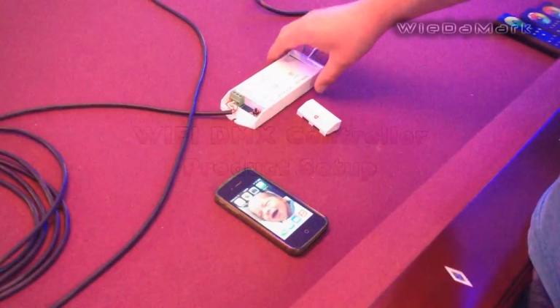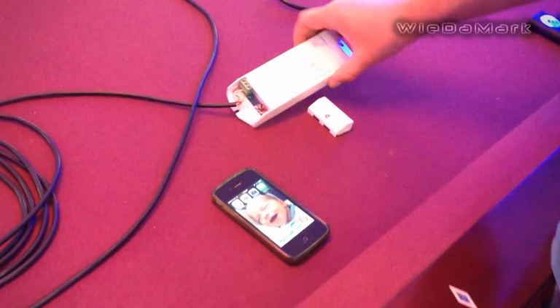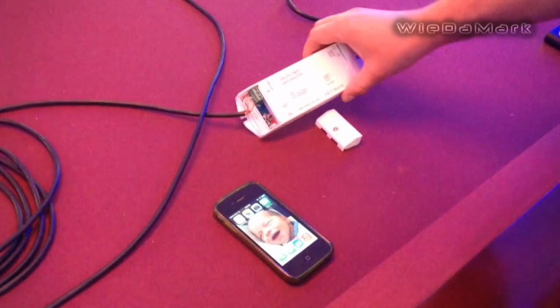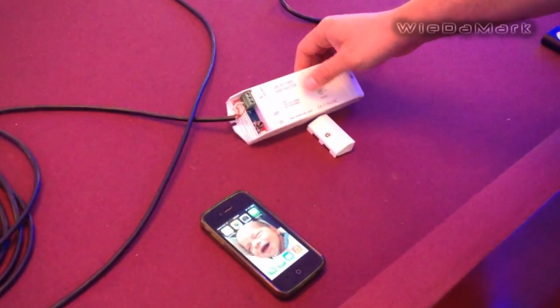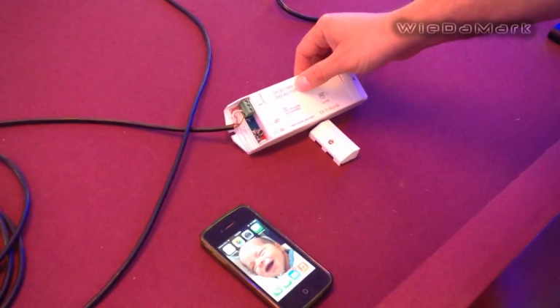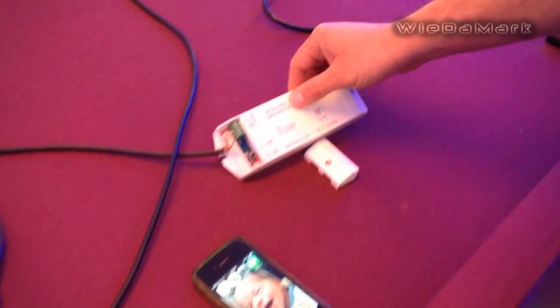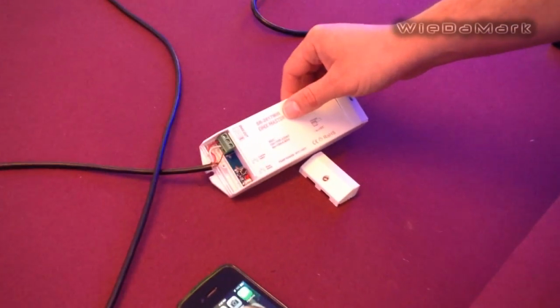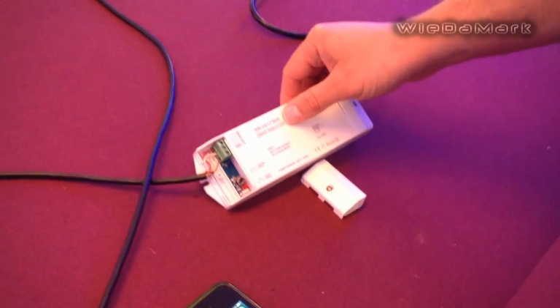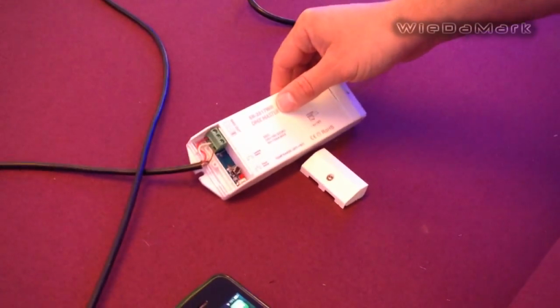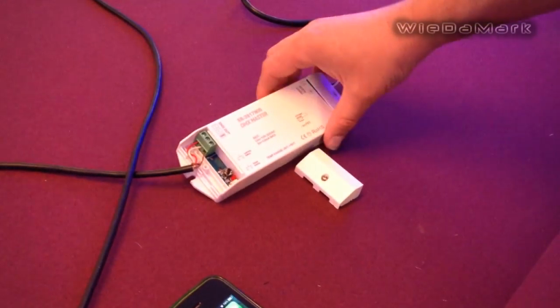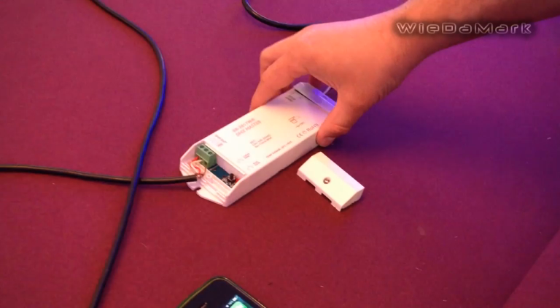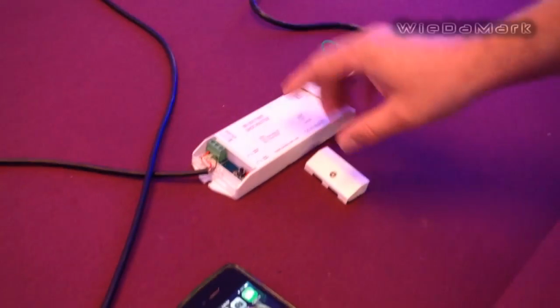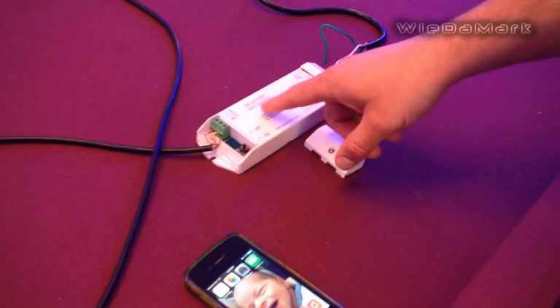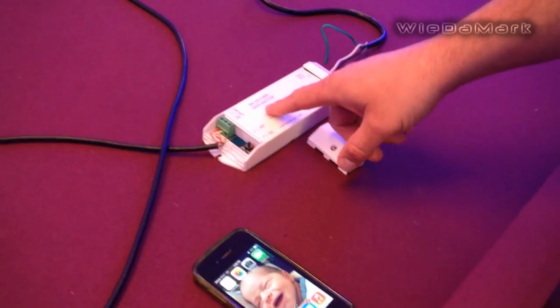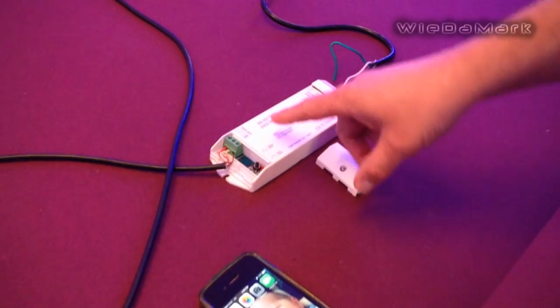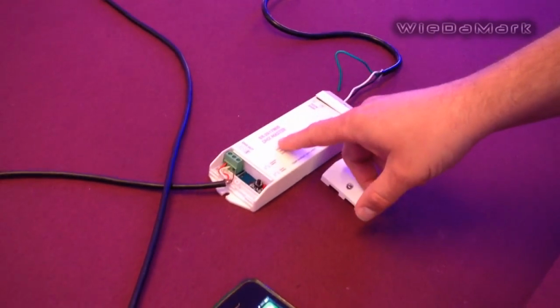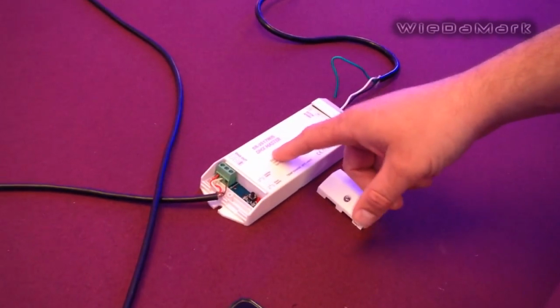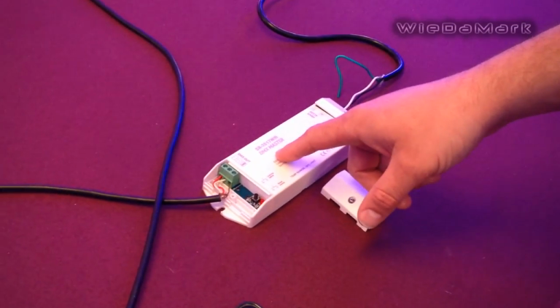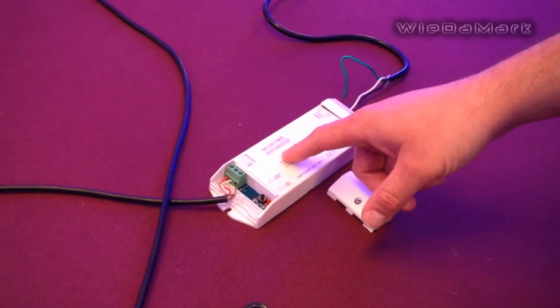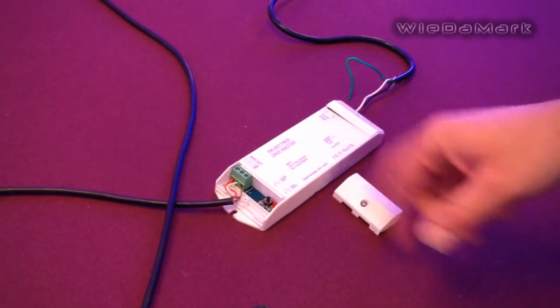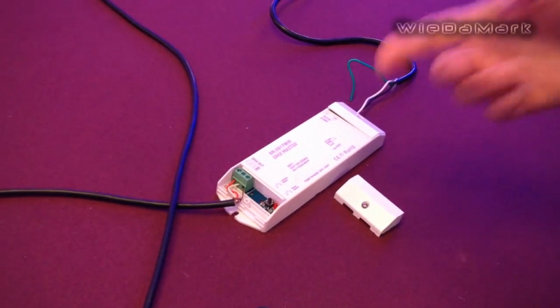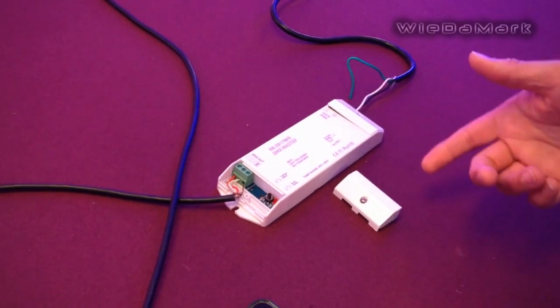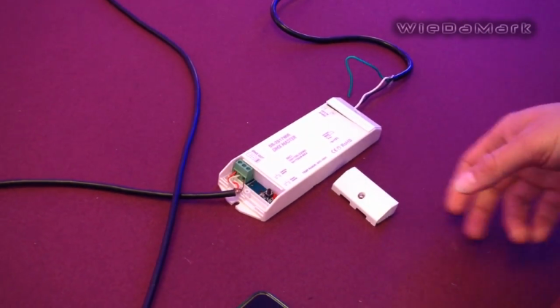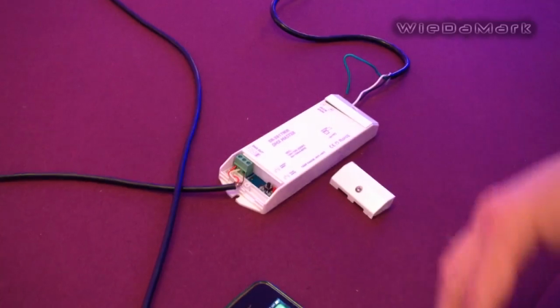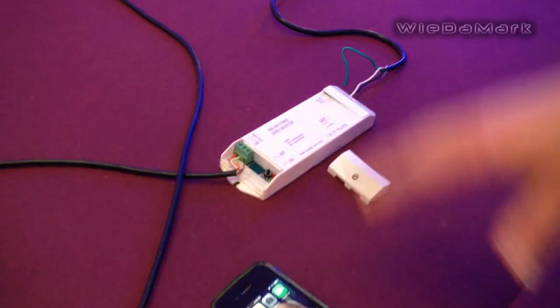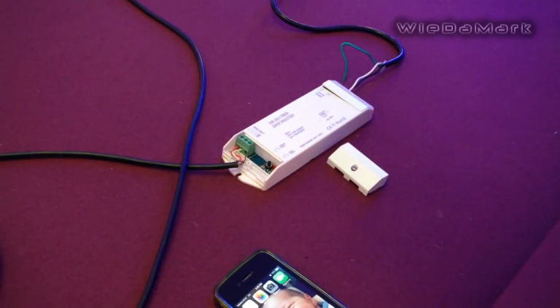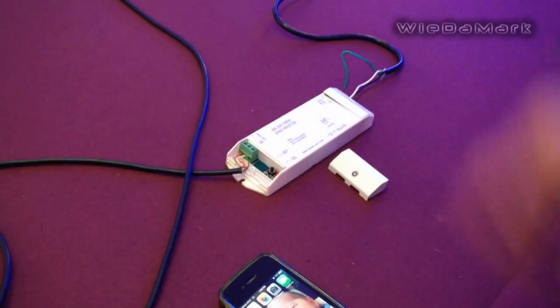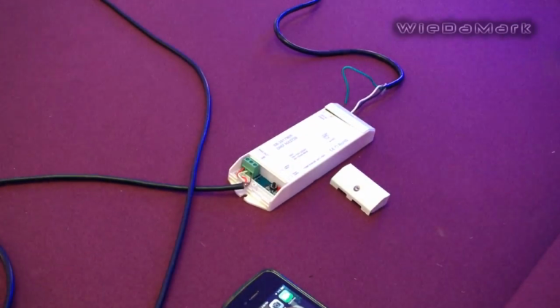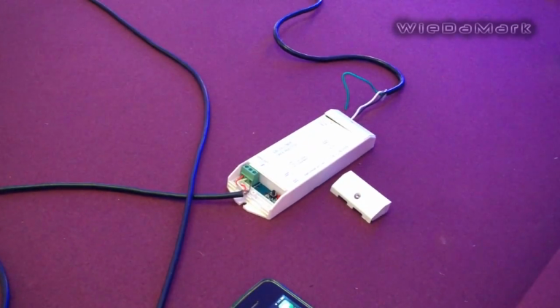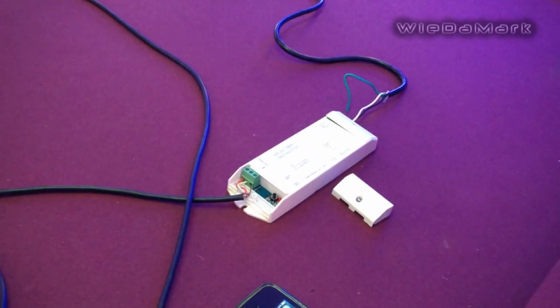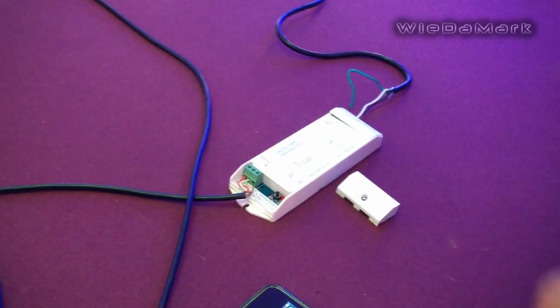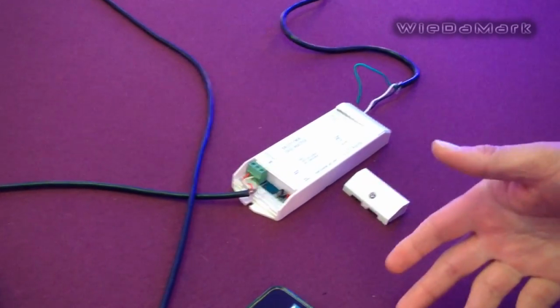What I'm going to talk about today is our DMX-2817 Wi-Fi controller. This one will take your DMX signal and convert it to Wi-Fi so that you can run your DMX-512 product with your iPhone.